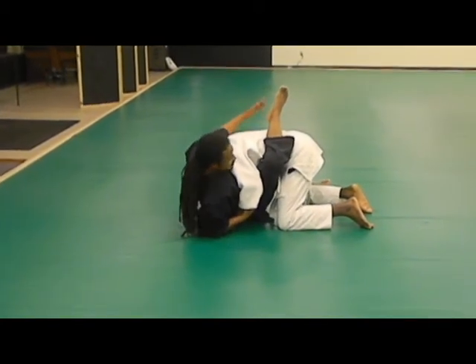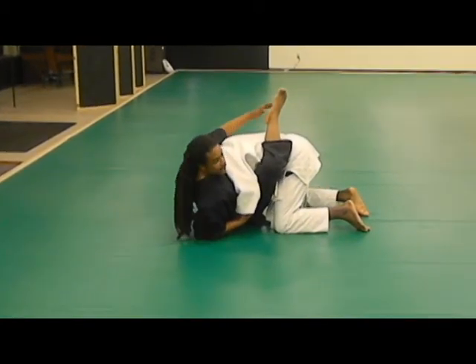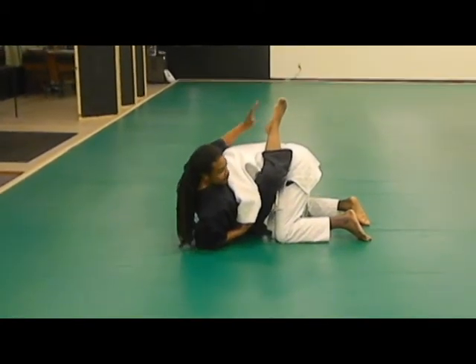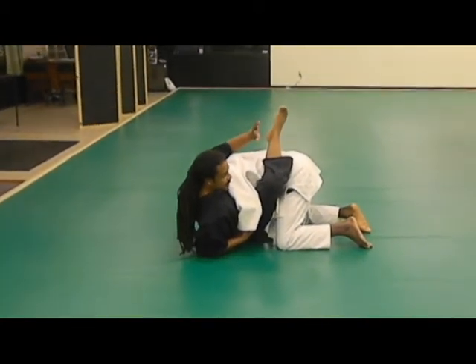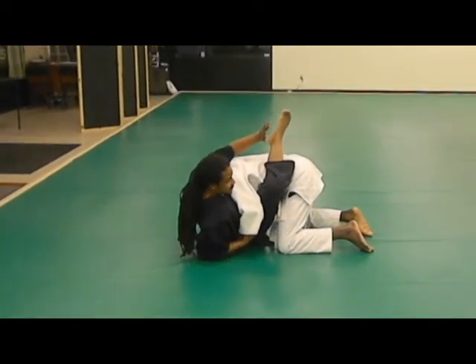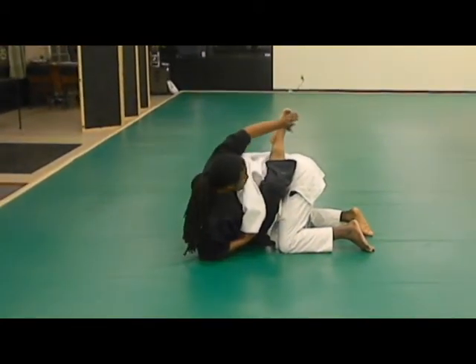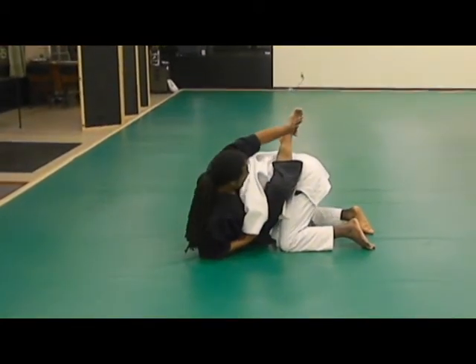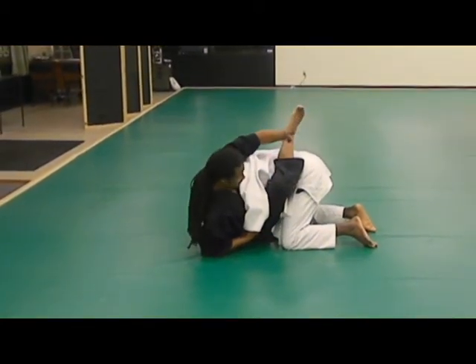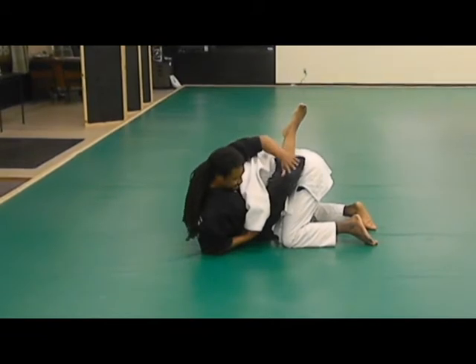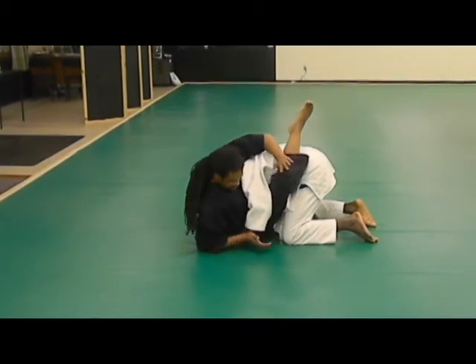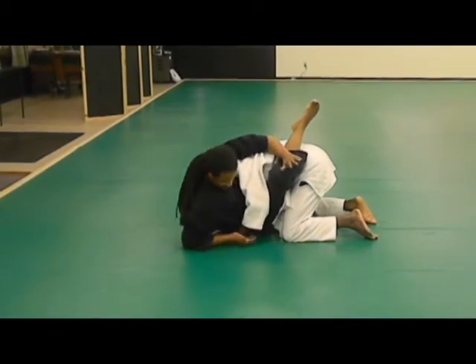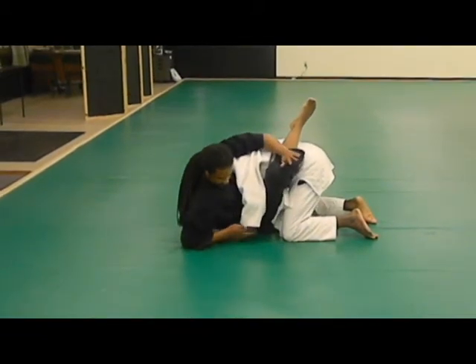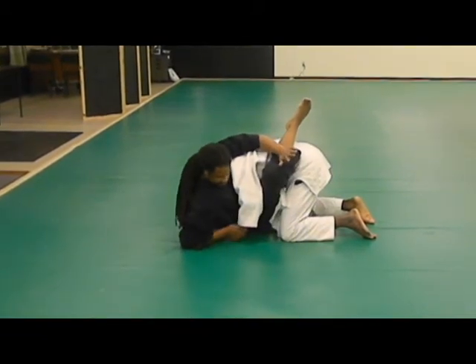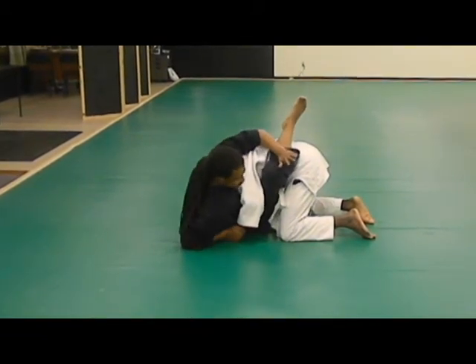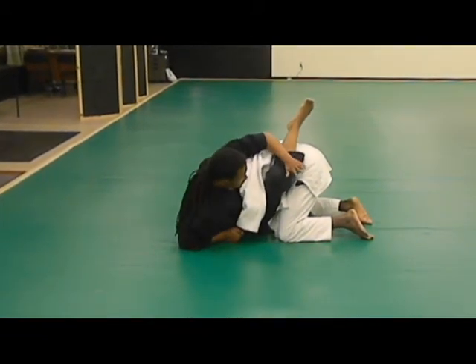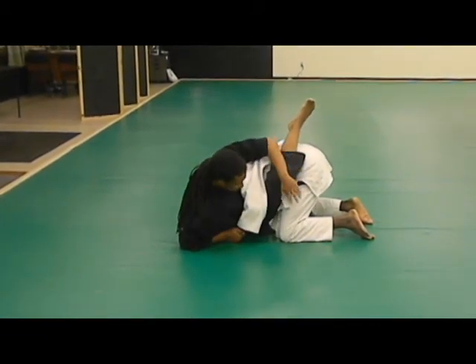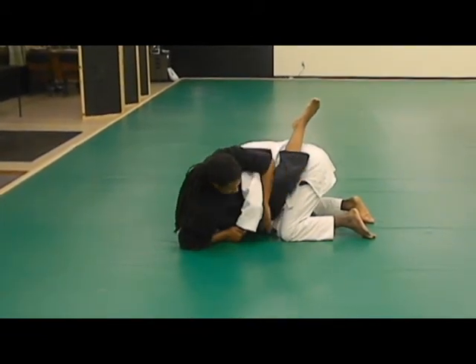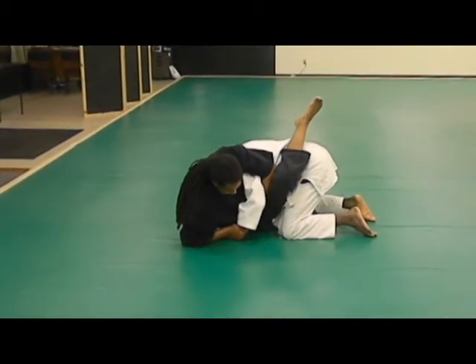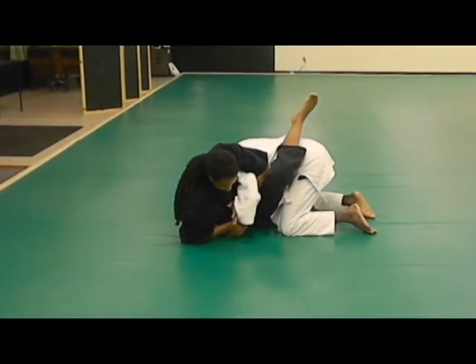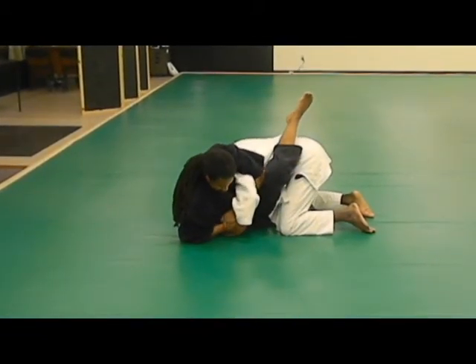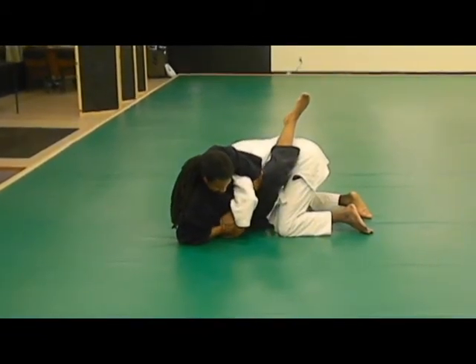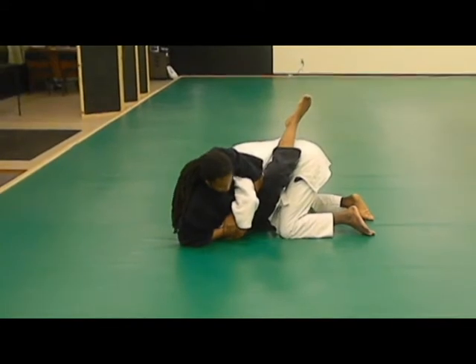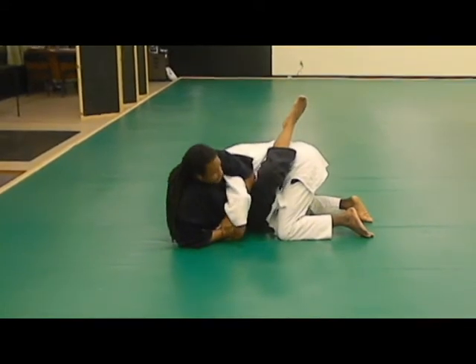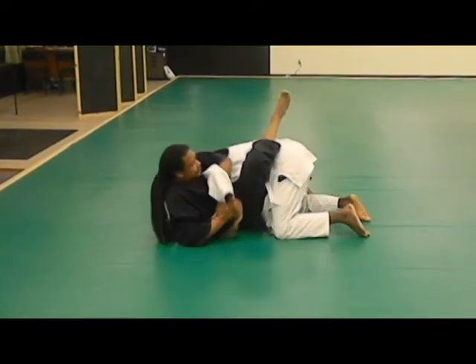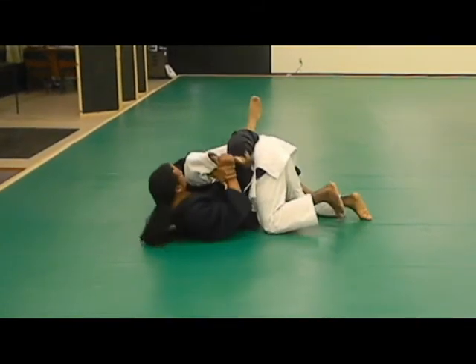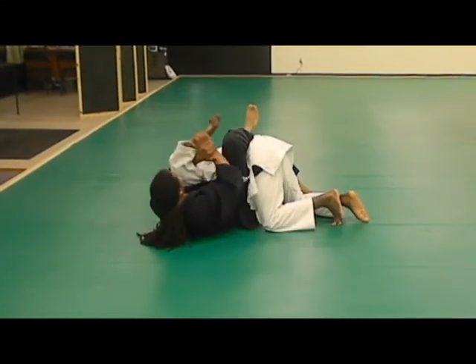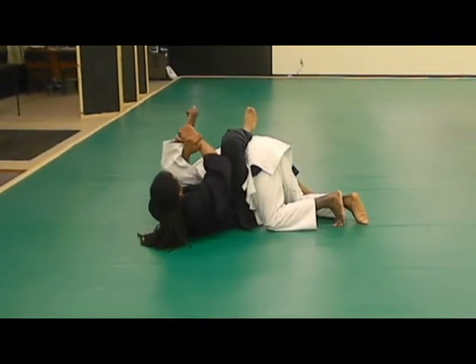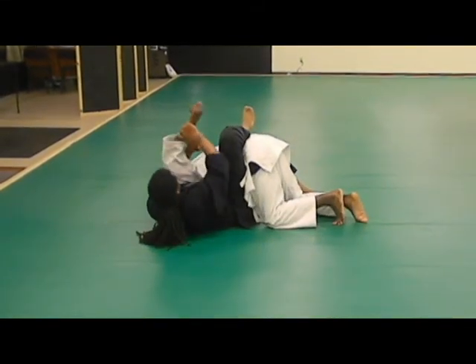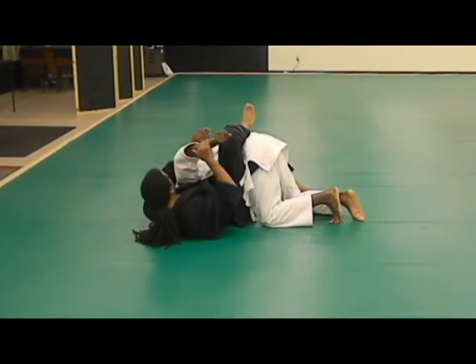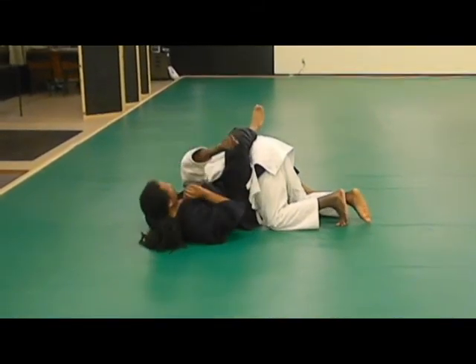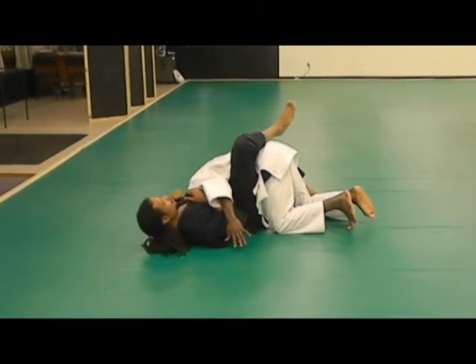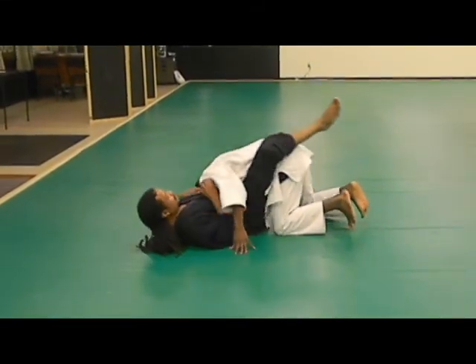Now when I've obtained a good position, I'm sitting up here. I control this arm down here. This is going to reach through, grab my own wrist, and I'm going to take this up towards the shoulder.